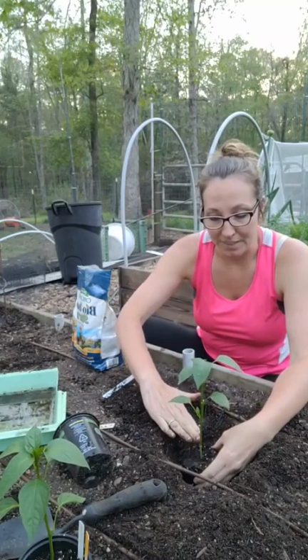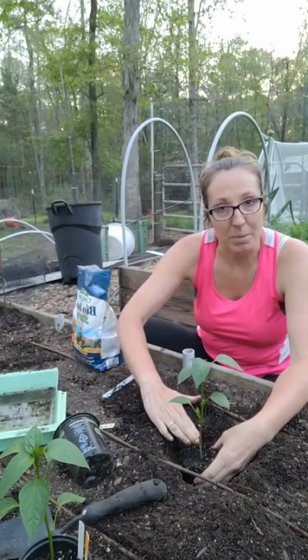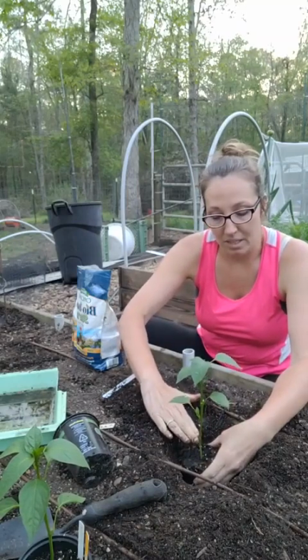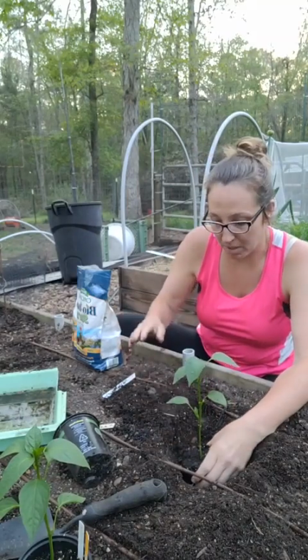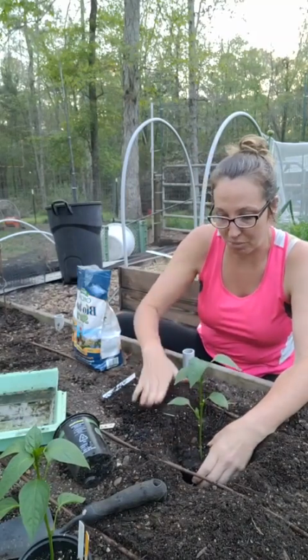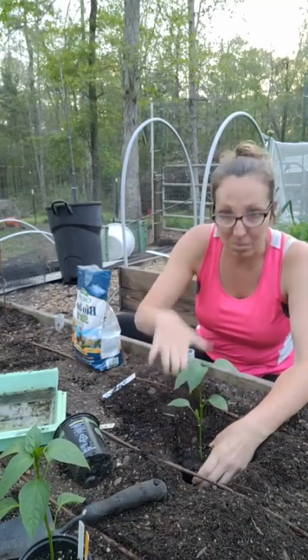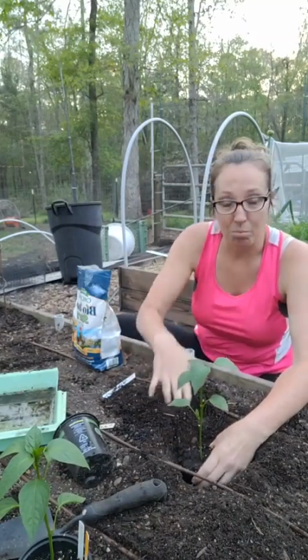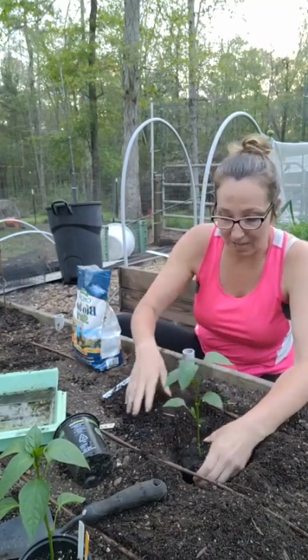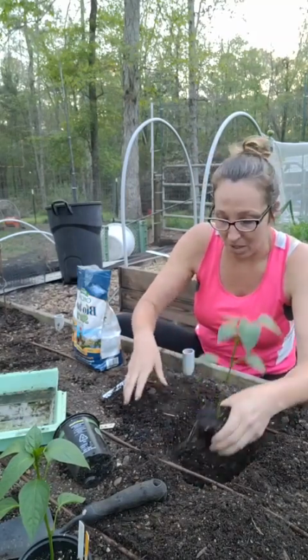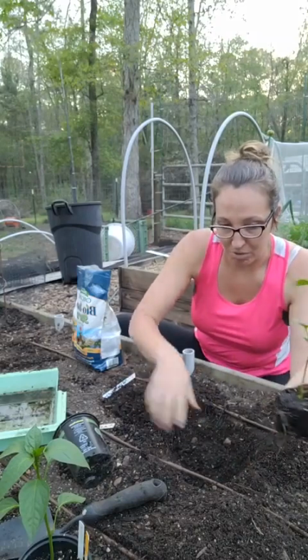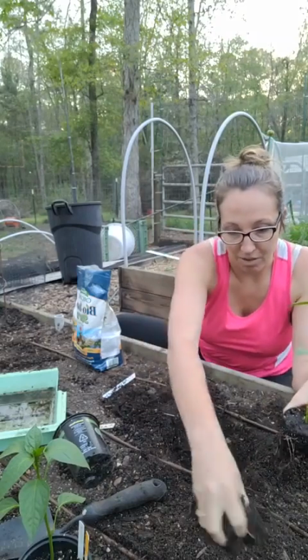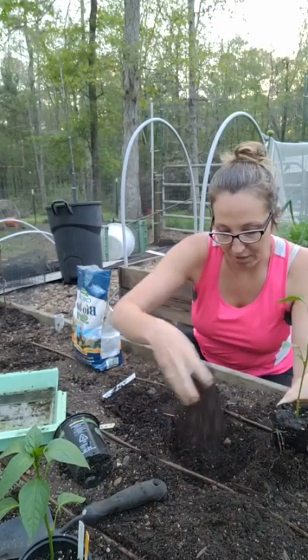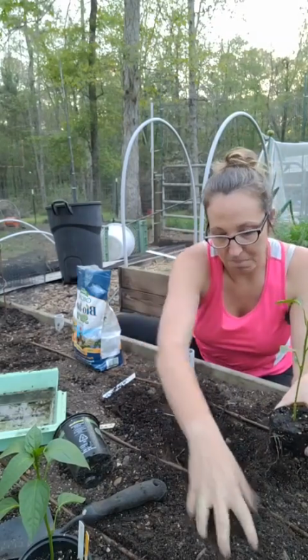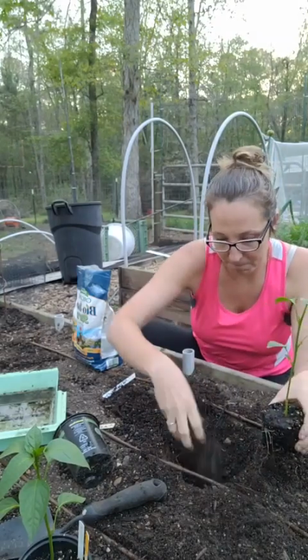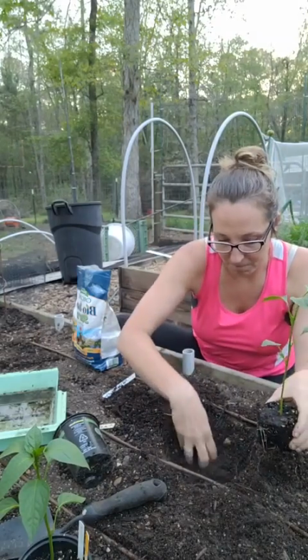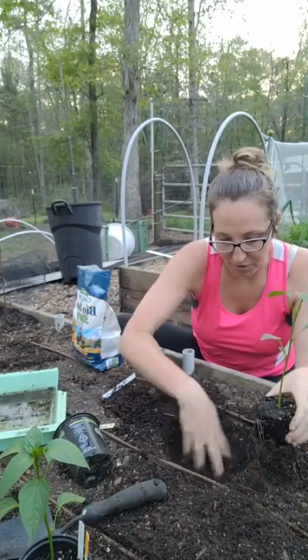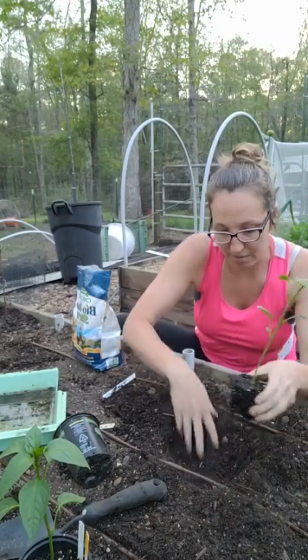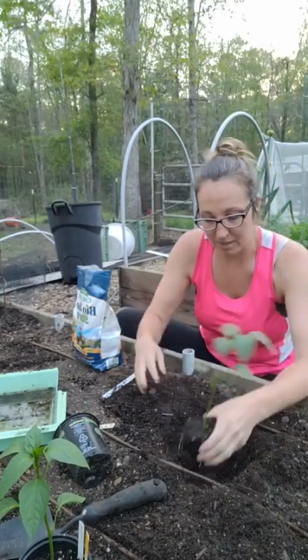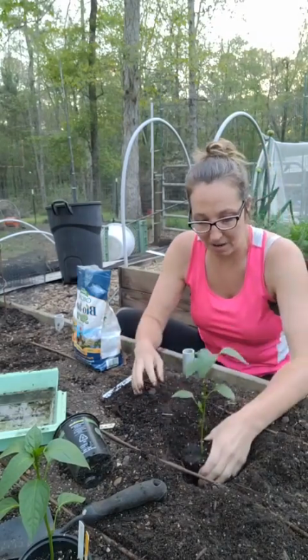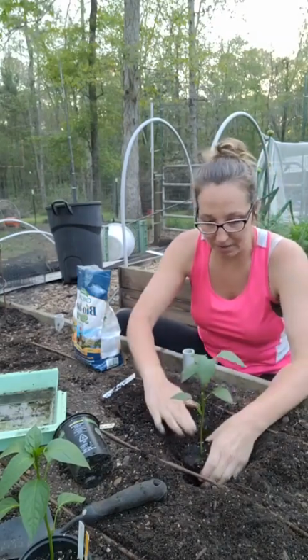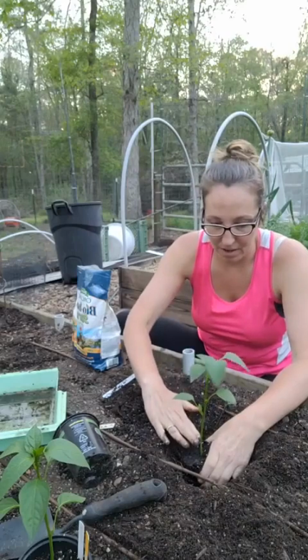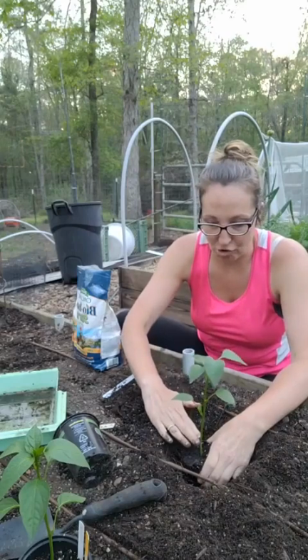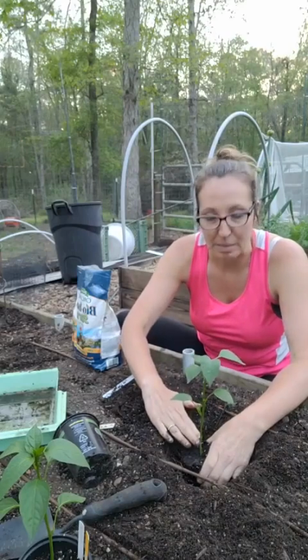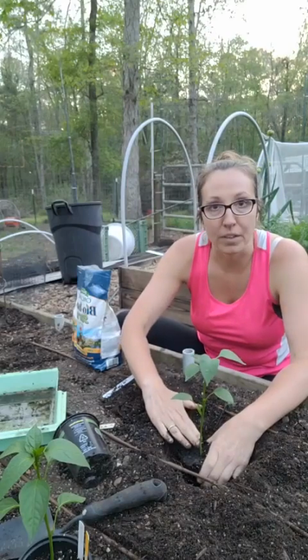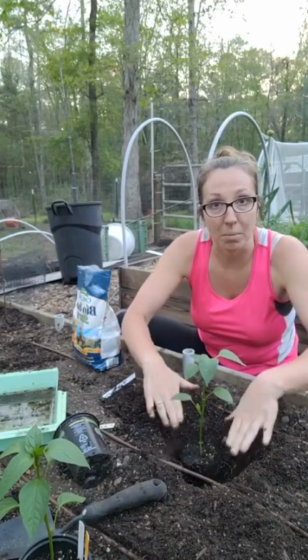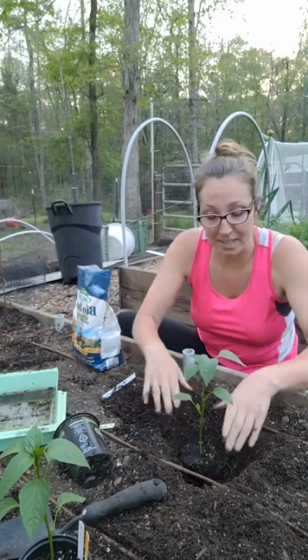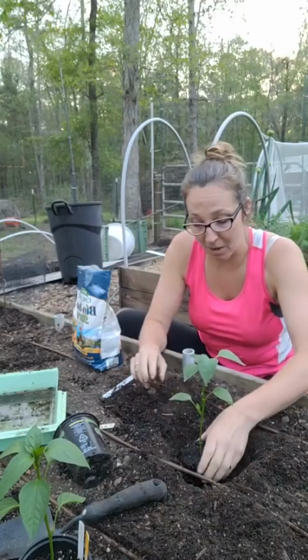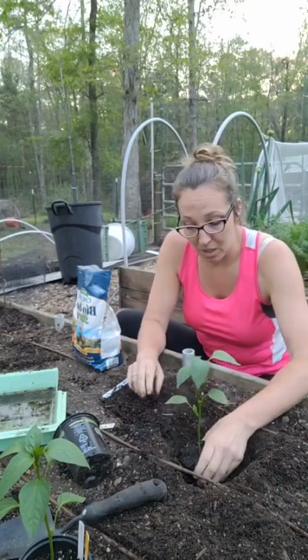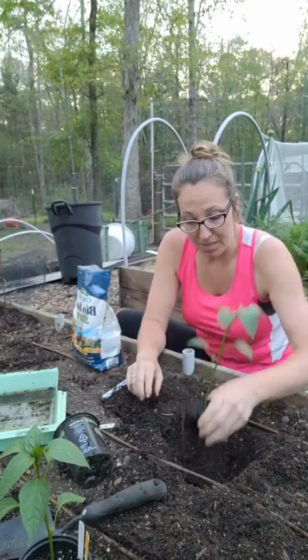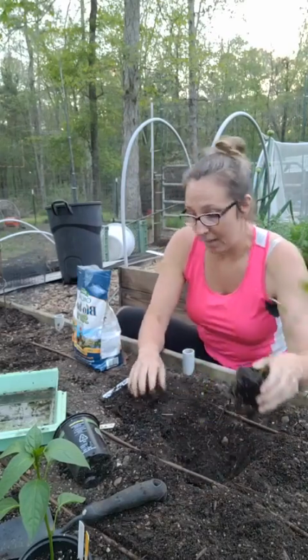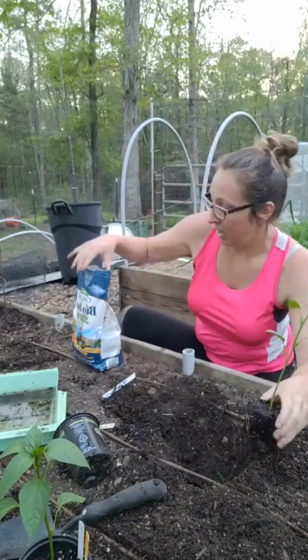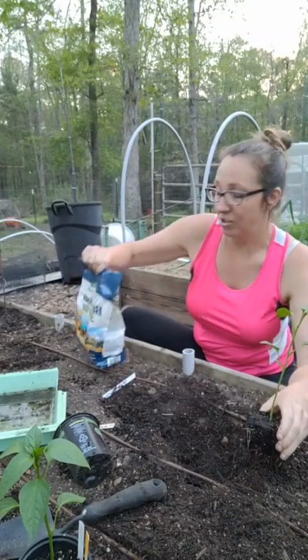That's a little bit deep, especially when I start pressing it down. I'll take another handful and fill it in just a little bit, set it back down, and that should be just about perfect when I tamp it down. I'll take it back out and add some fertilizer.